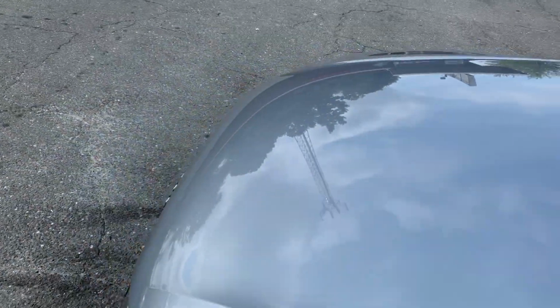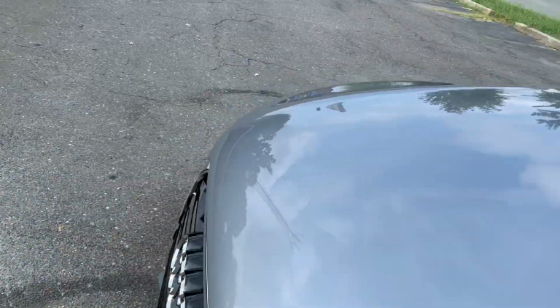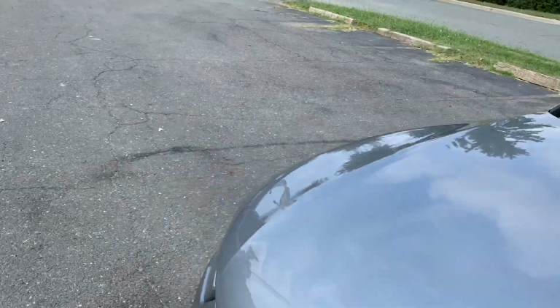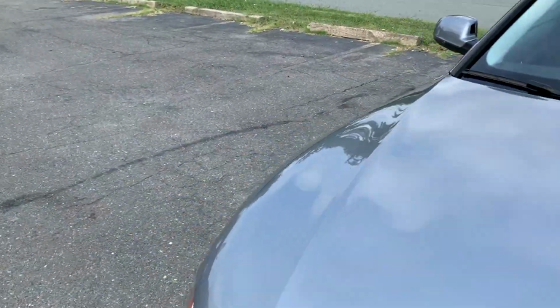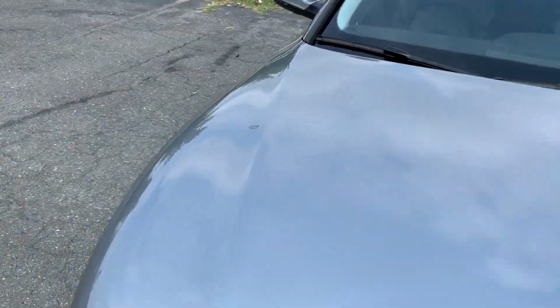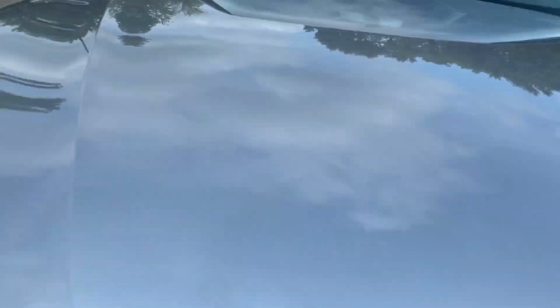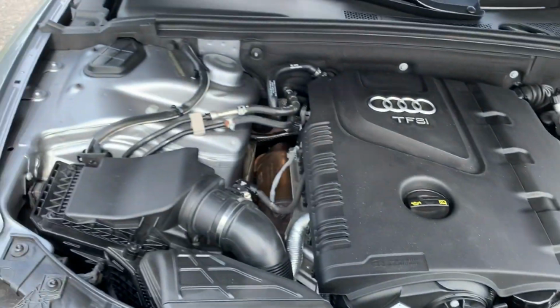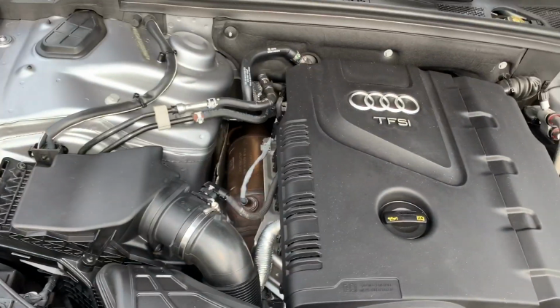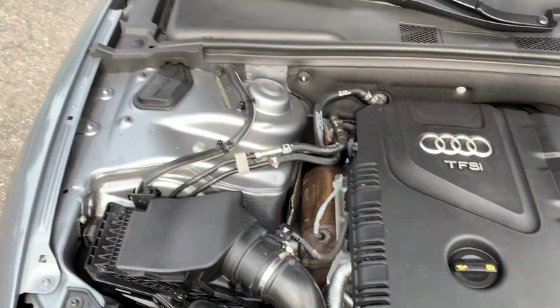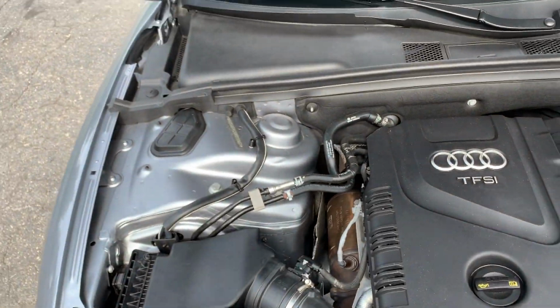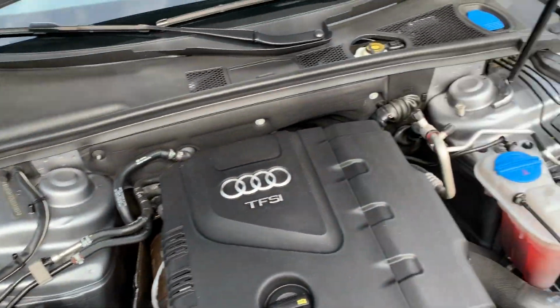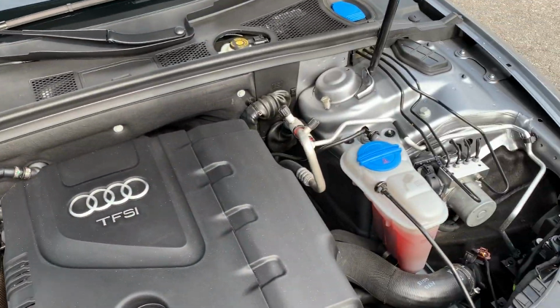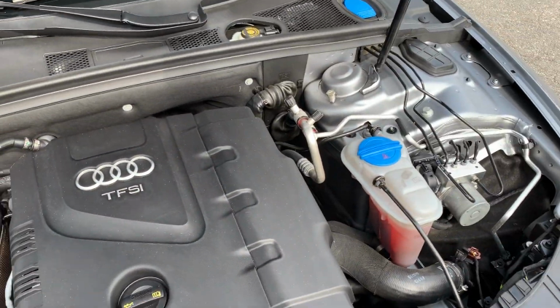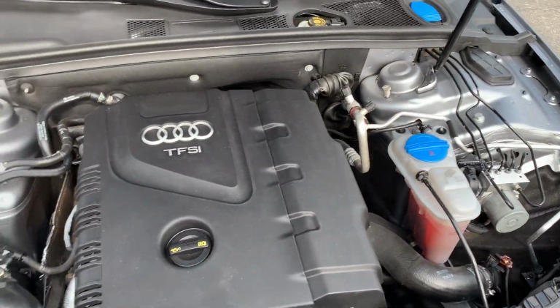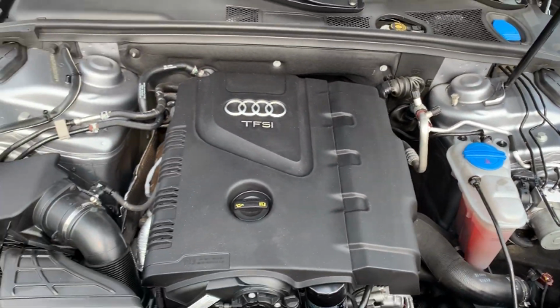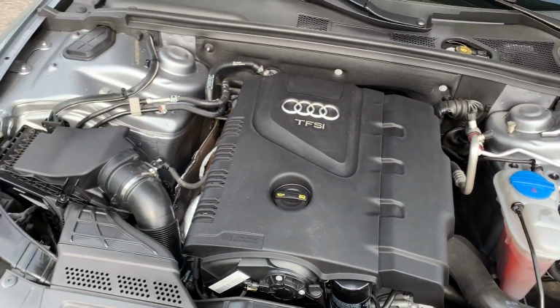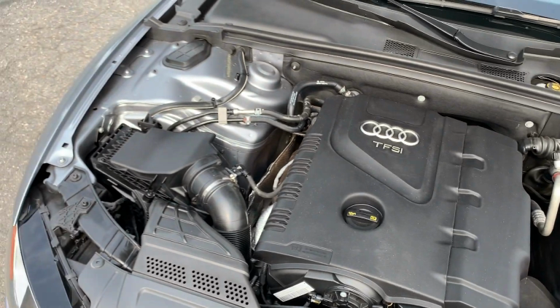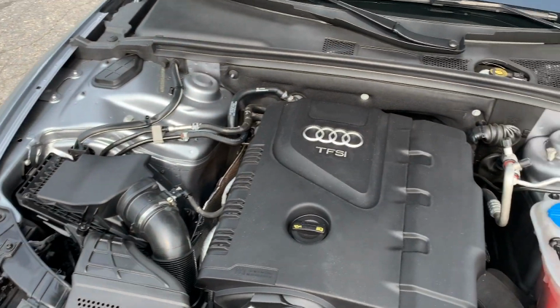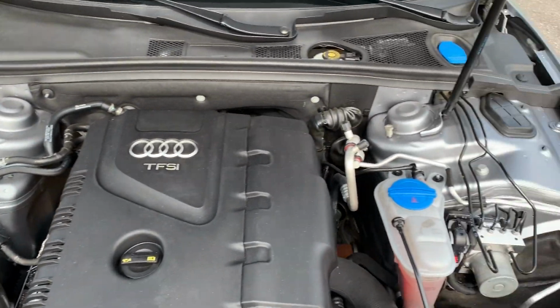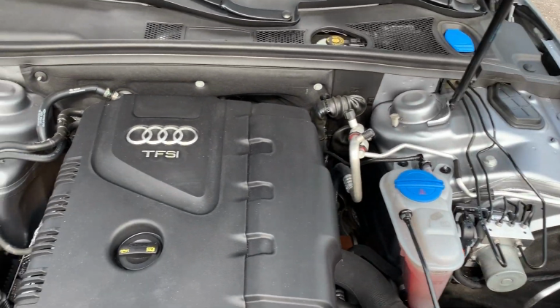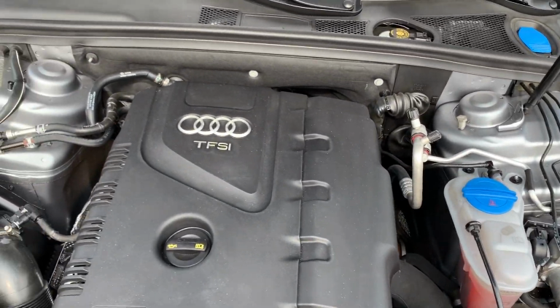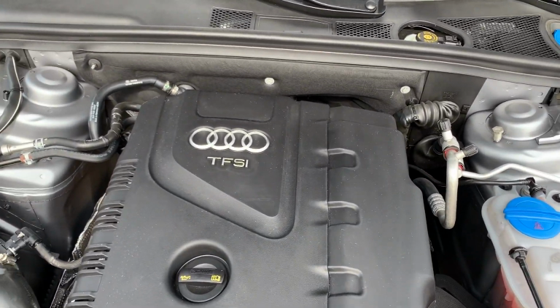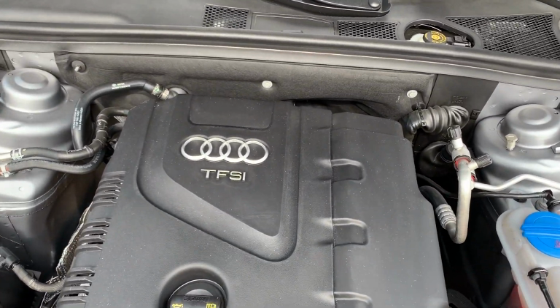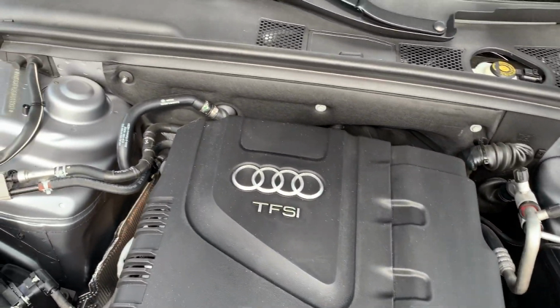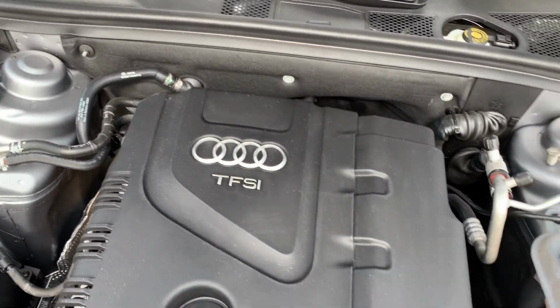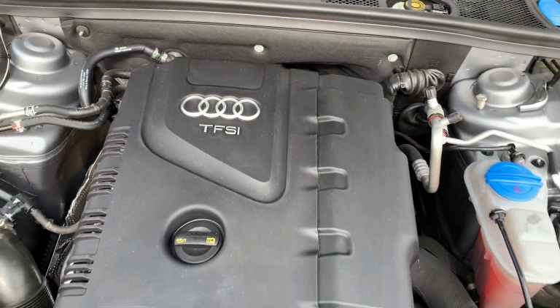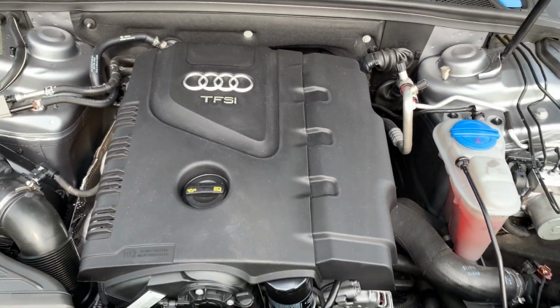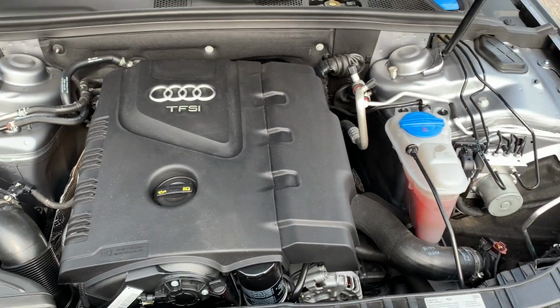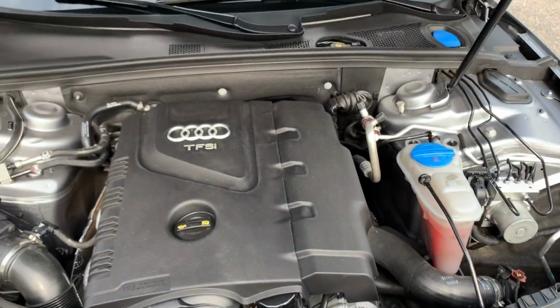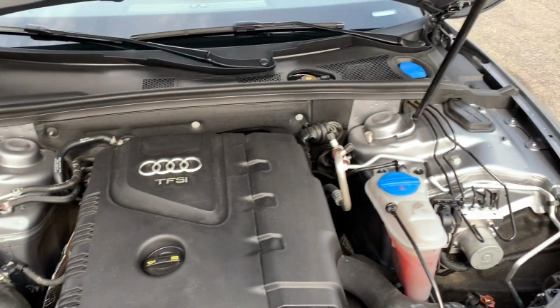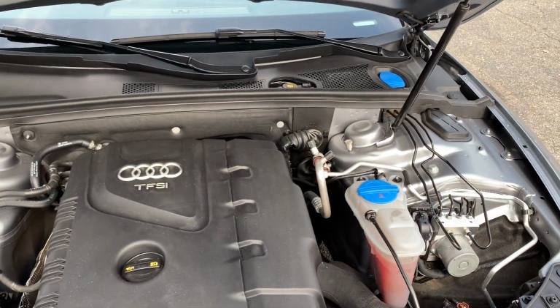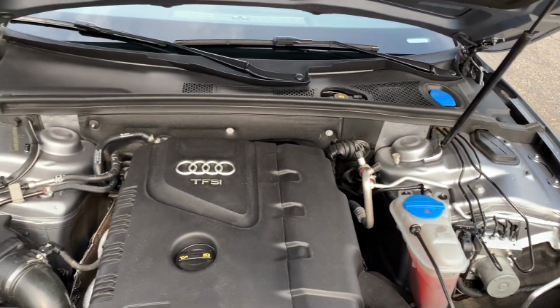Let's take a look under the hood. It's just like a new car — no rust, dirt, debris or corrosion to be found under the hood. Lots of power coming from this turbocharged engine, and it's very fuel efficient as well.